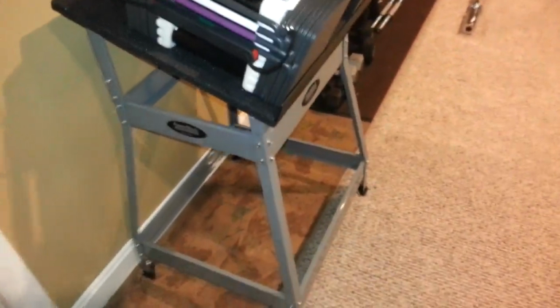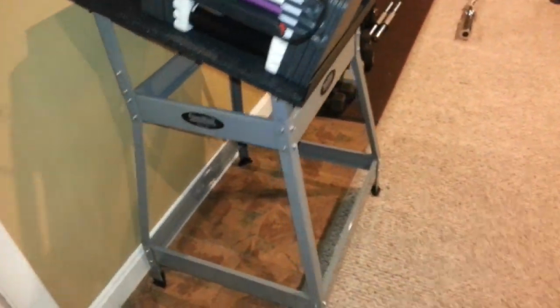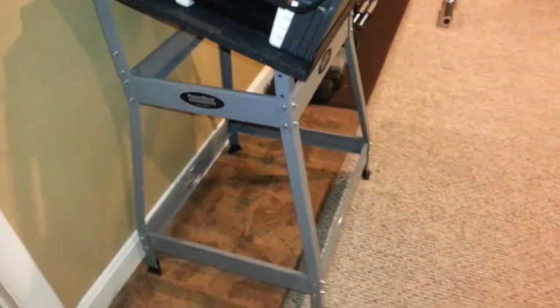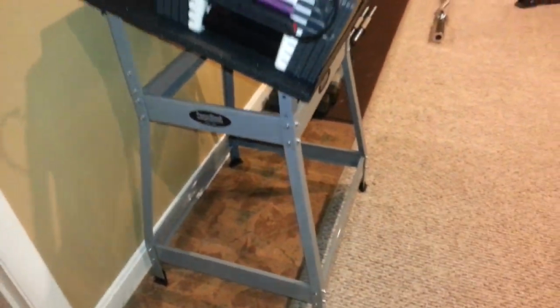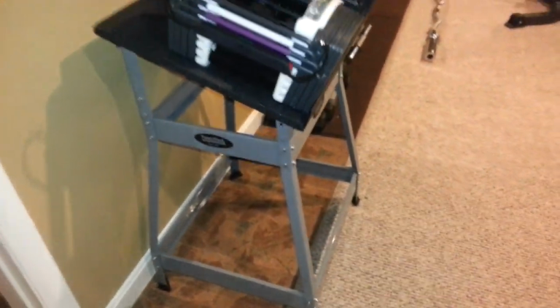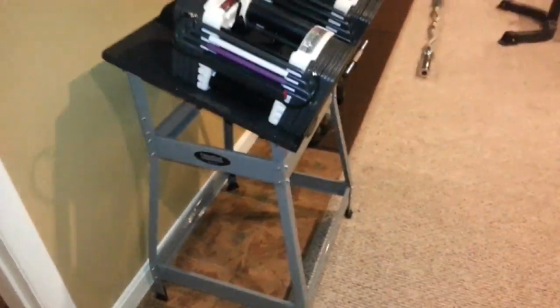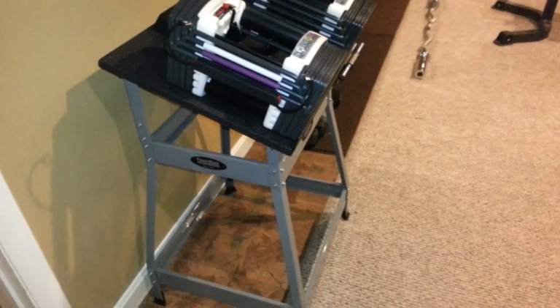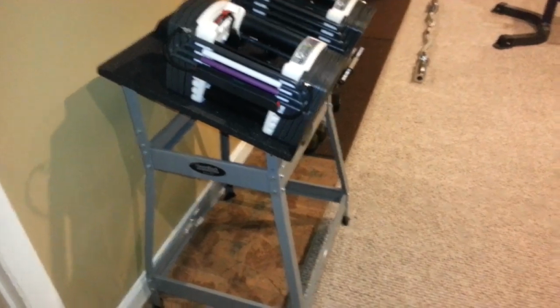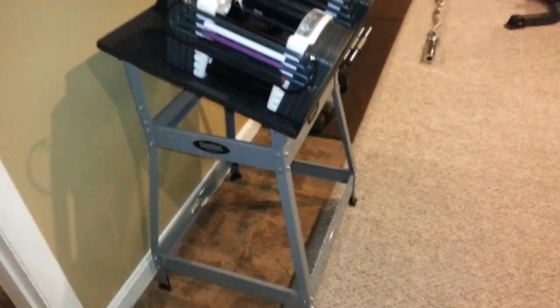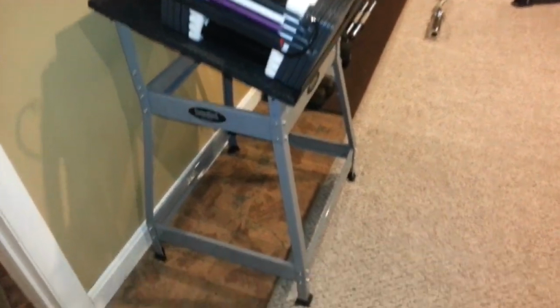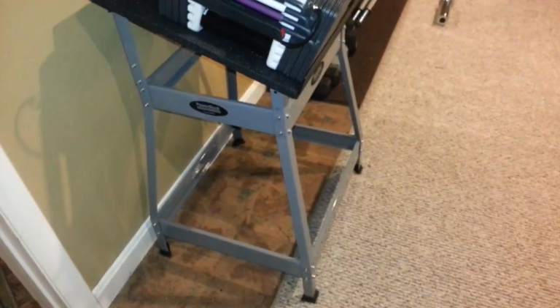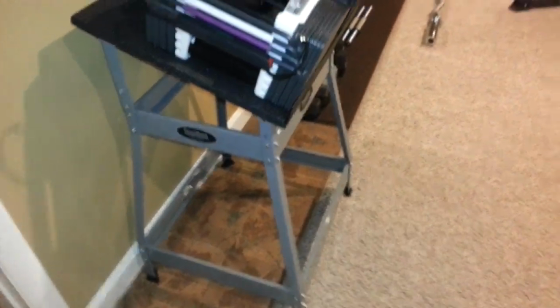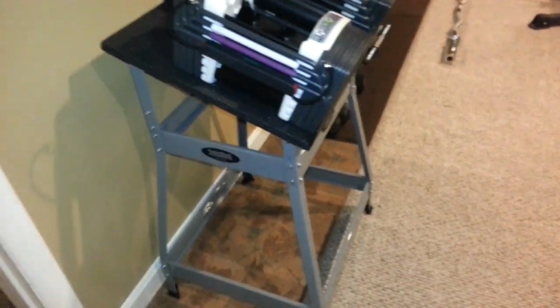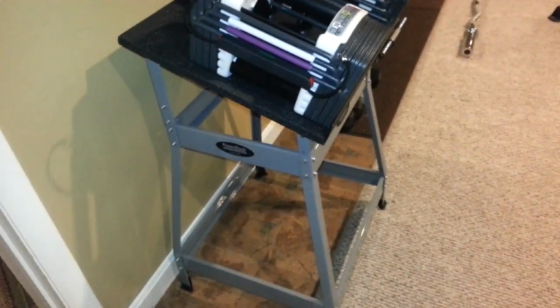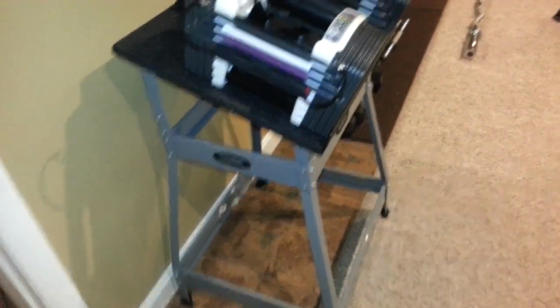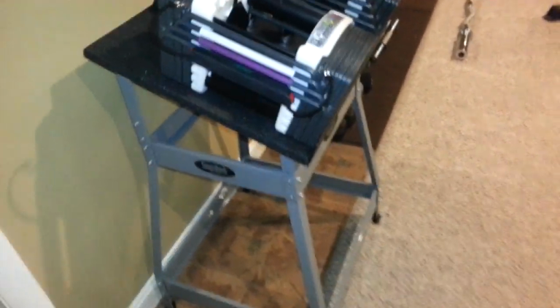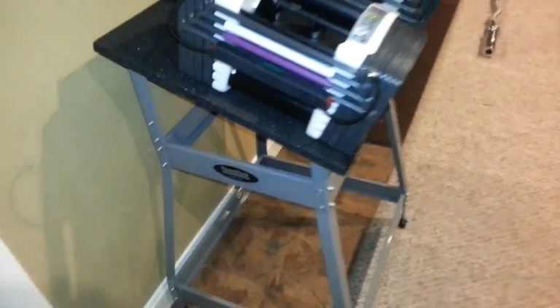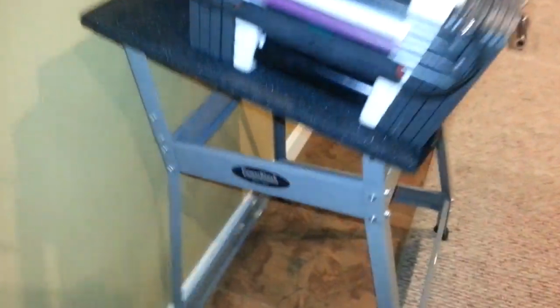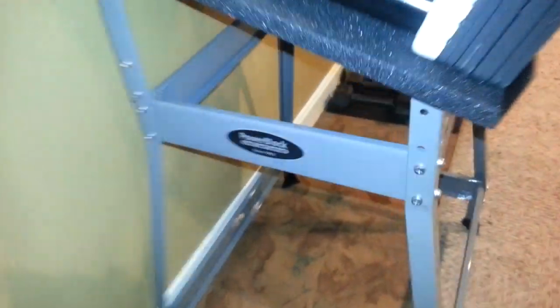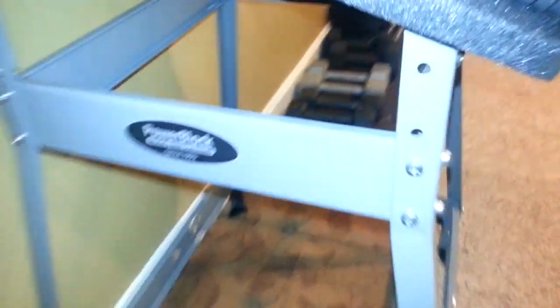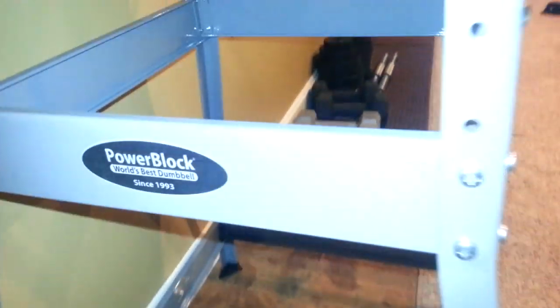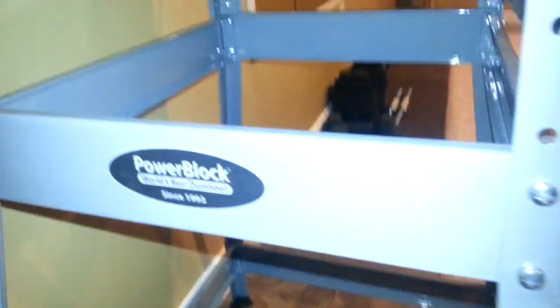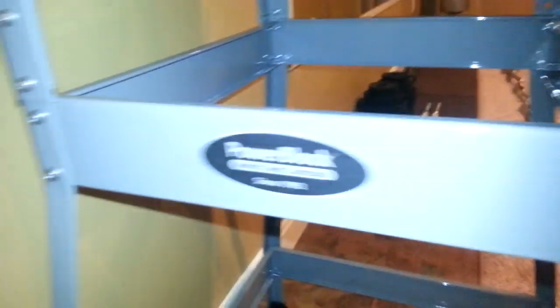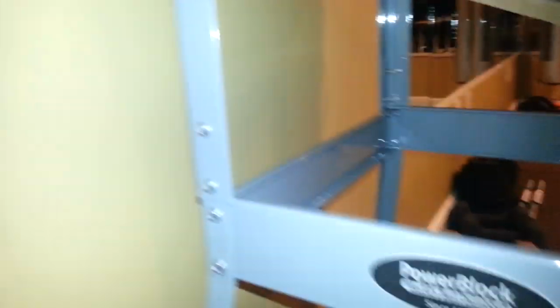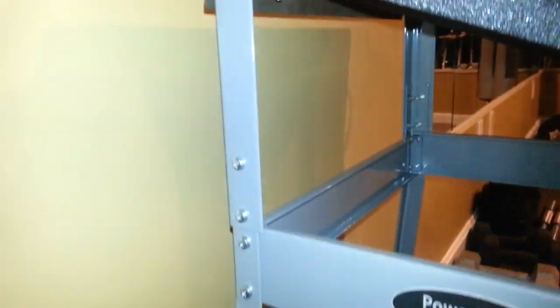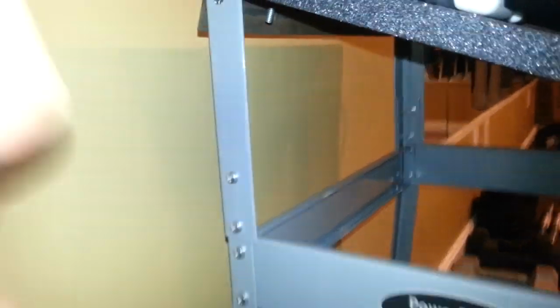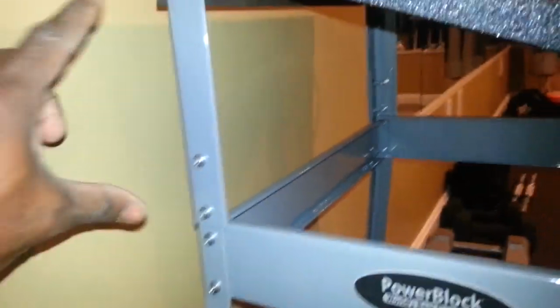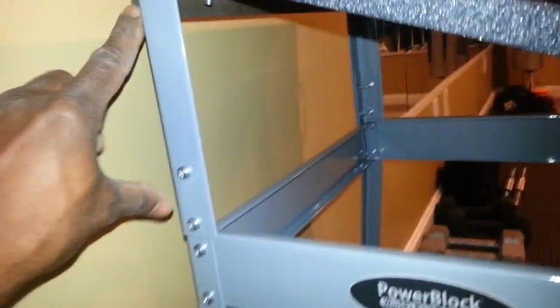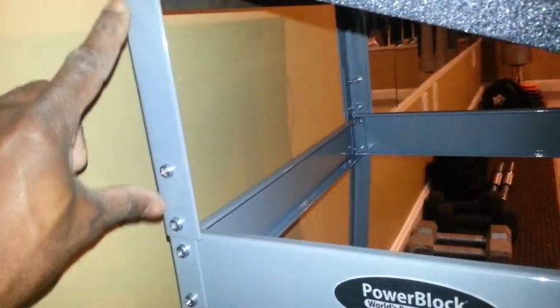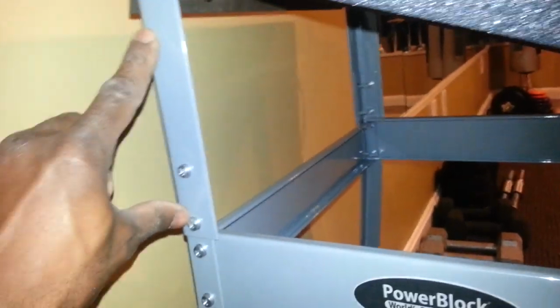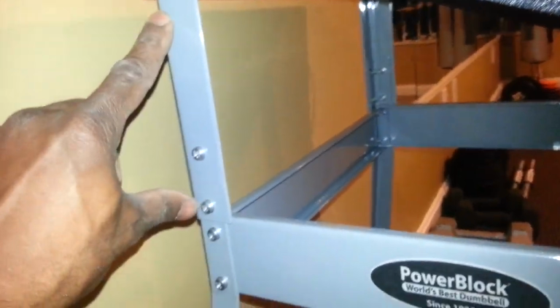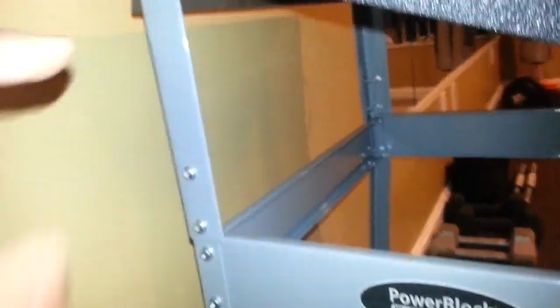I'm going to flip the stand over now so you can see the bottom. You can see the extension that I left on the back side.